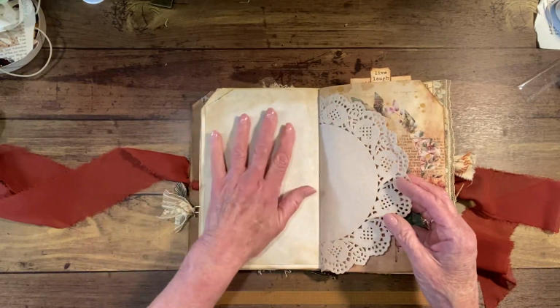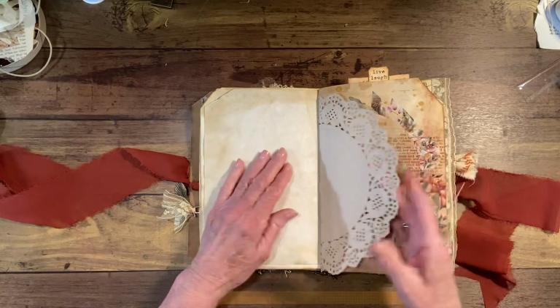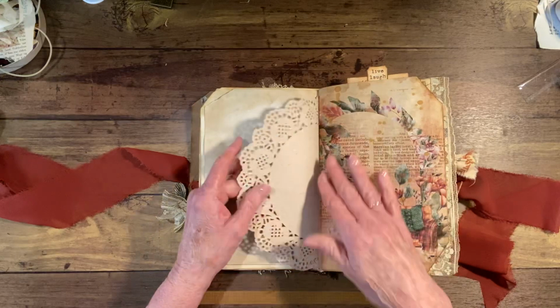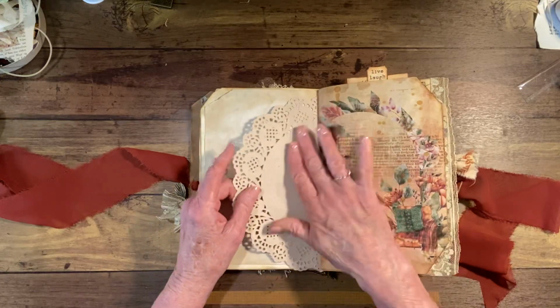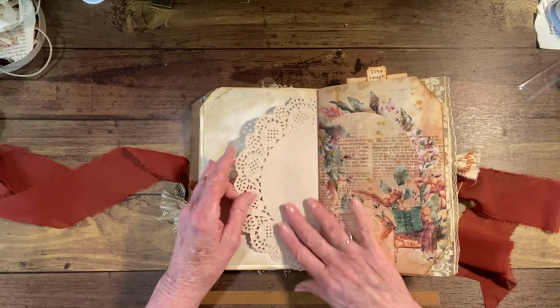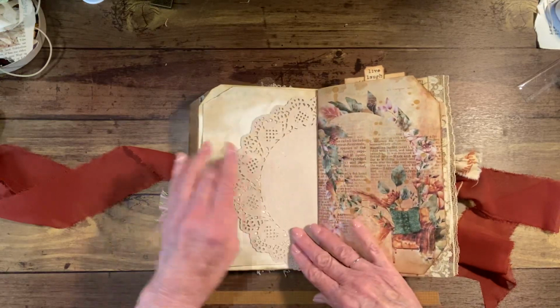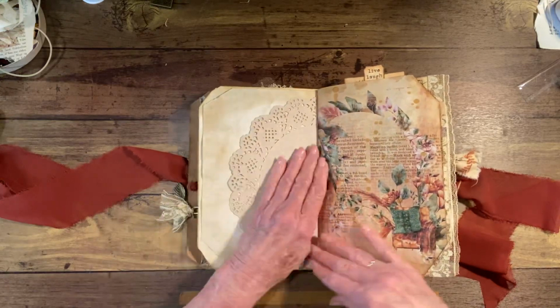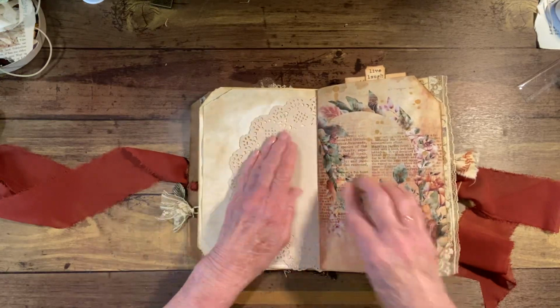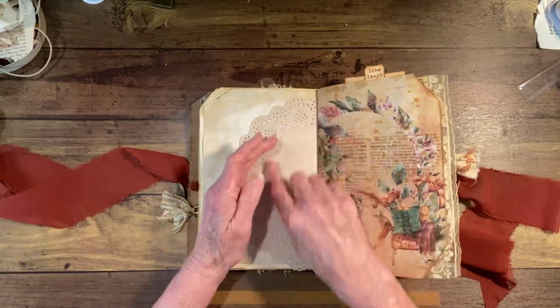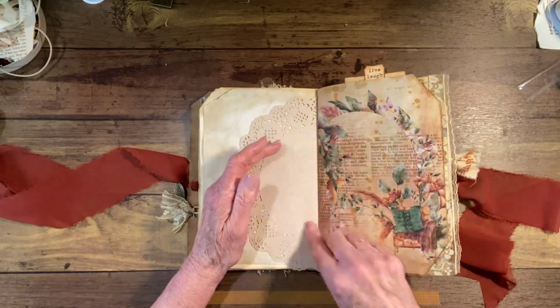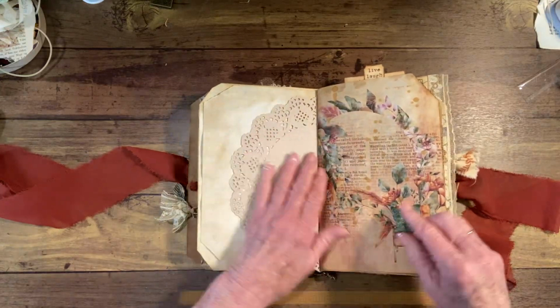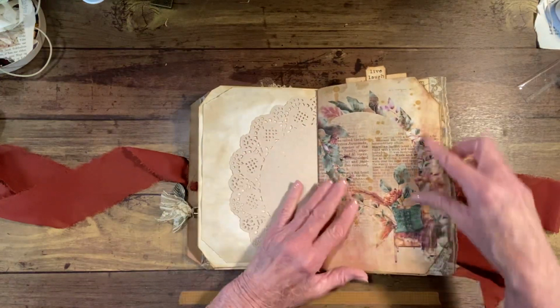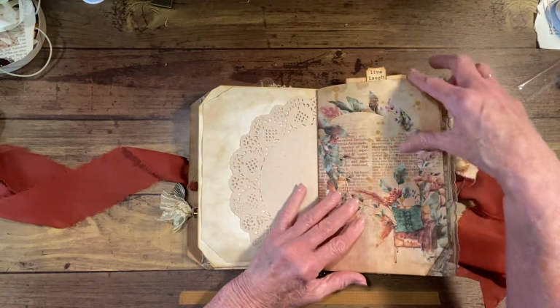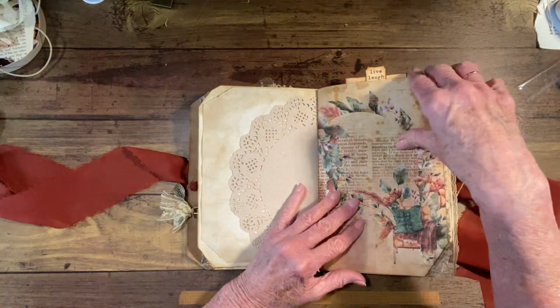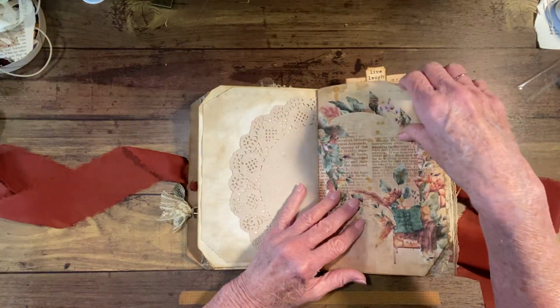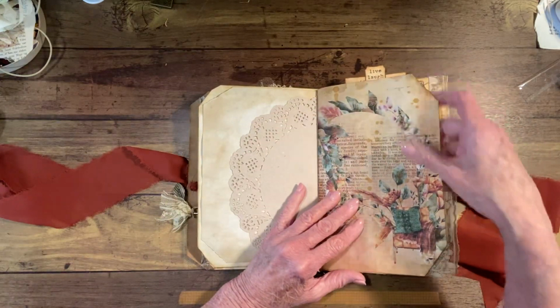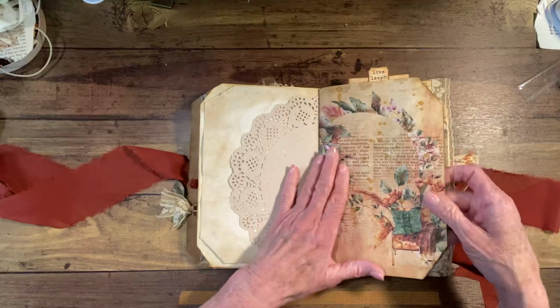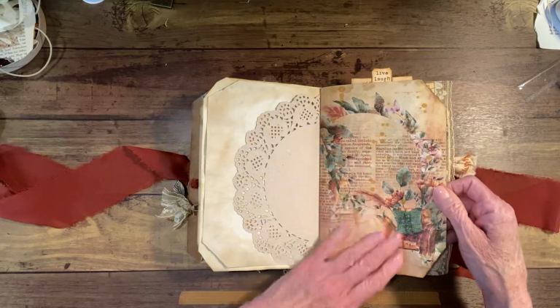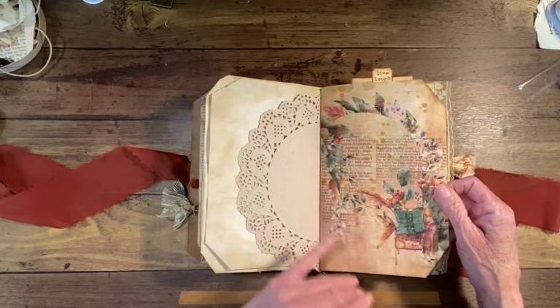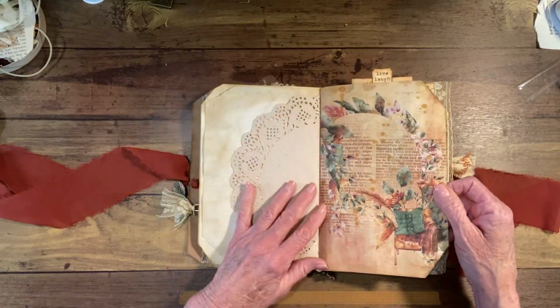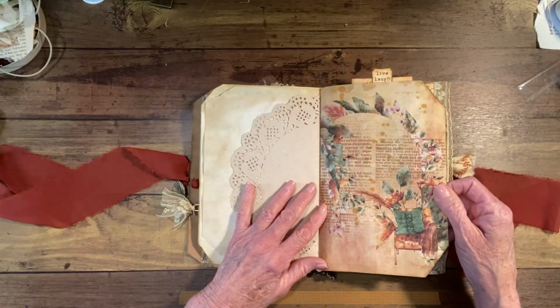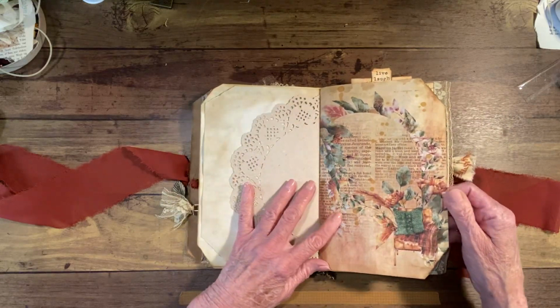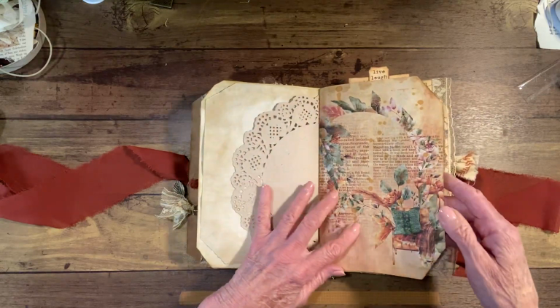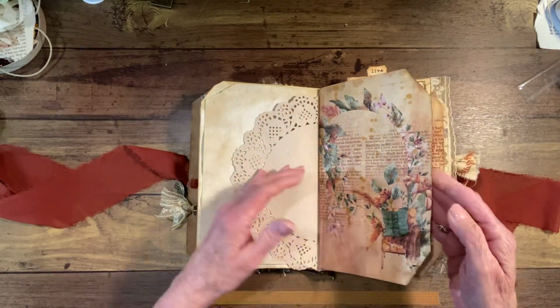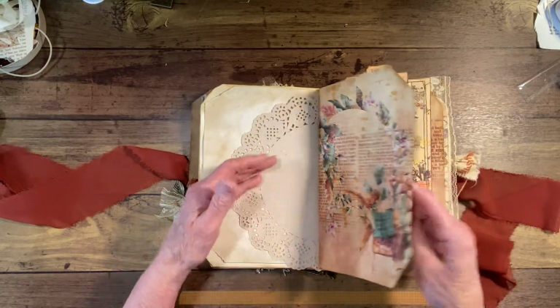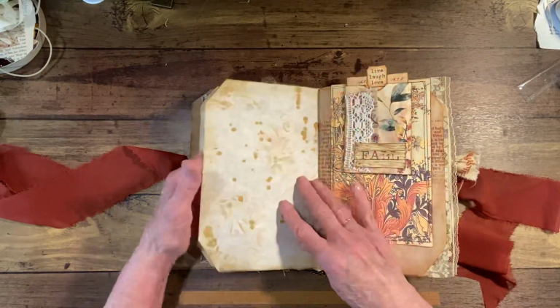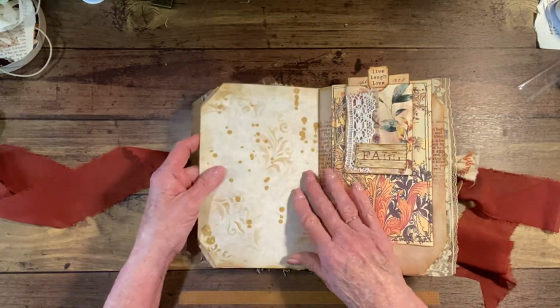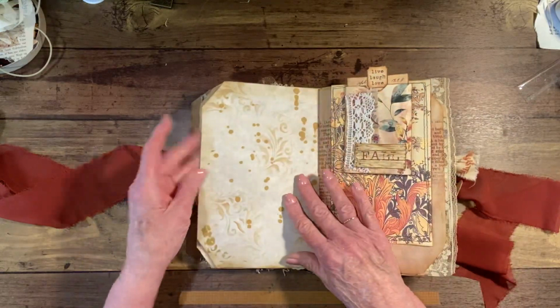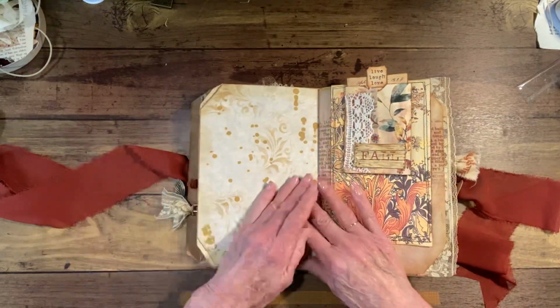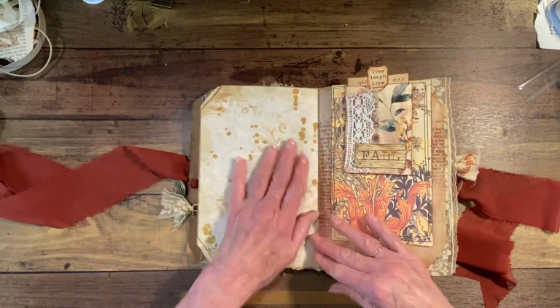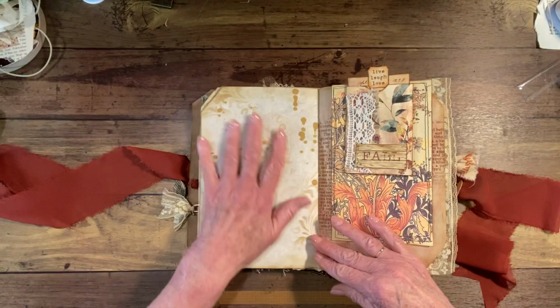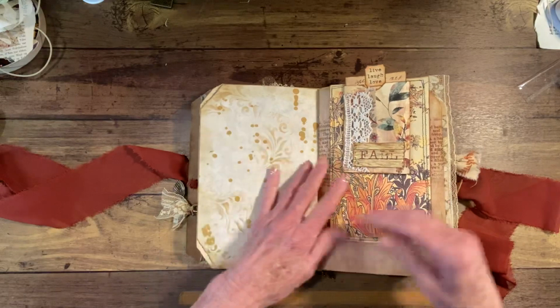Journaling here. There's just a doily in here and you can journal on that. Another page for photographs or notes or things like that. Journaling.